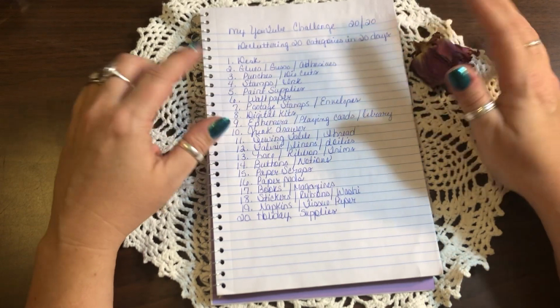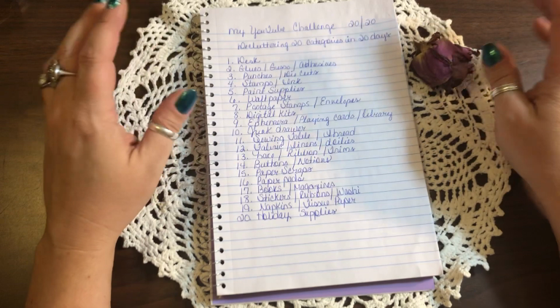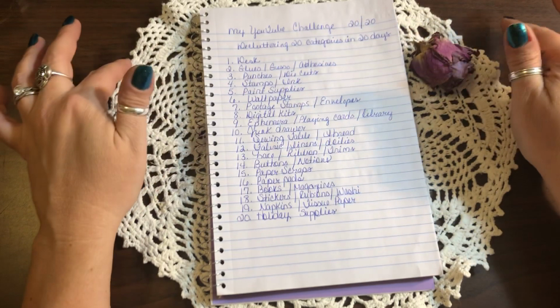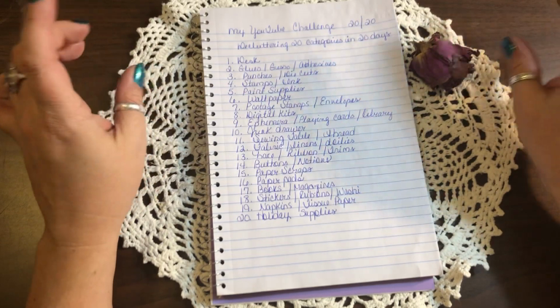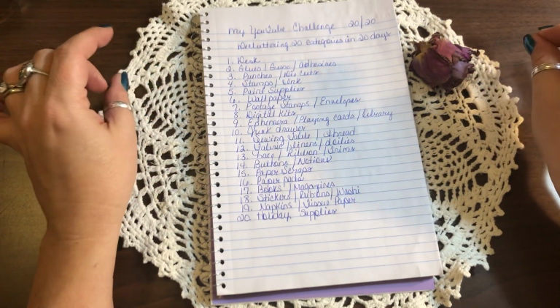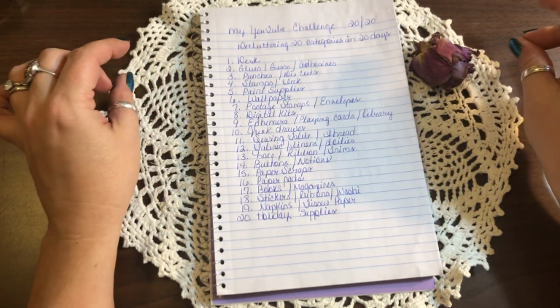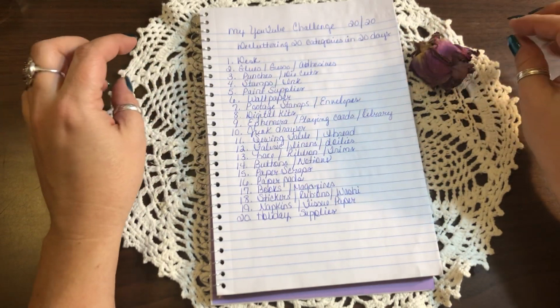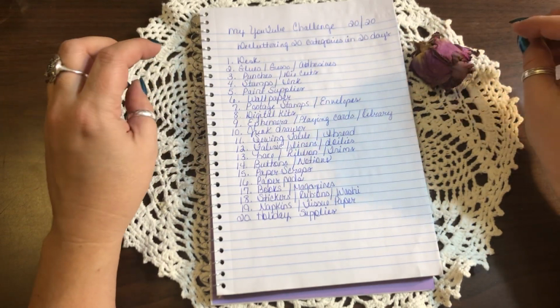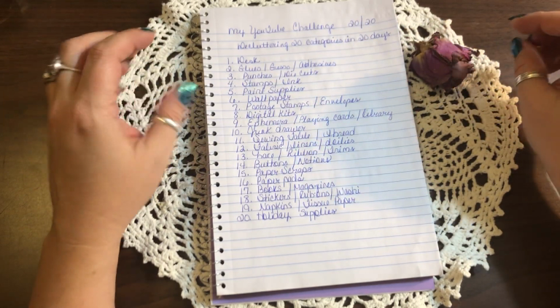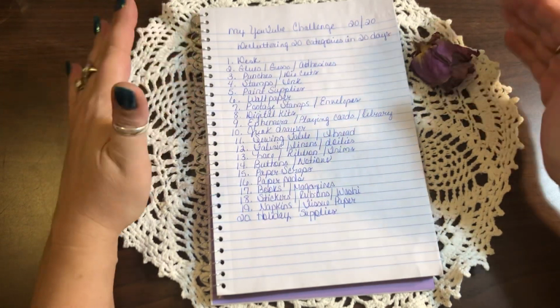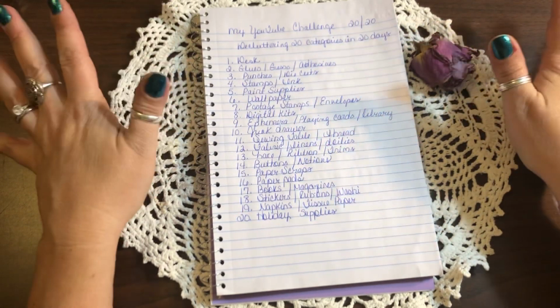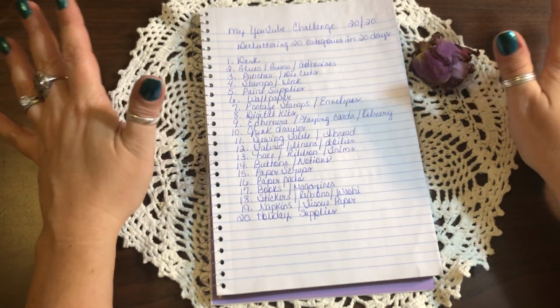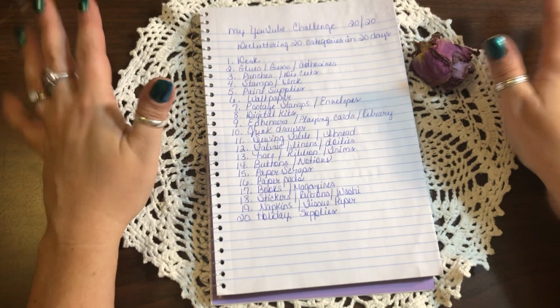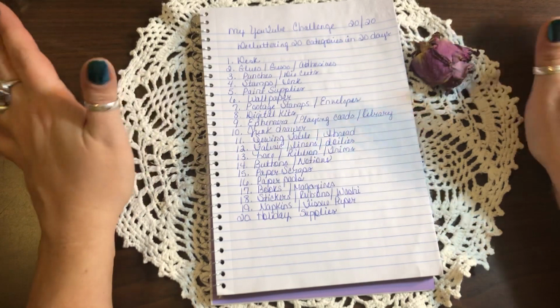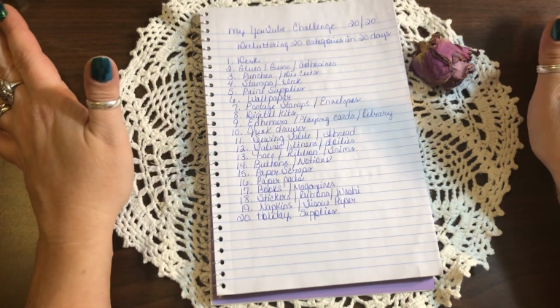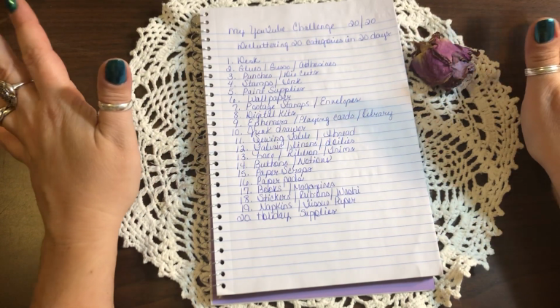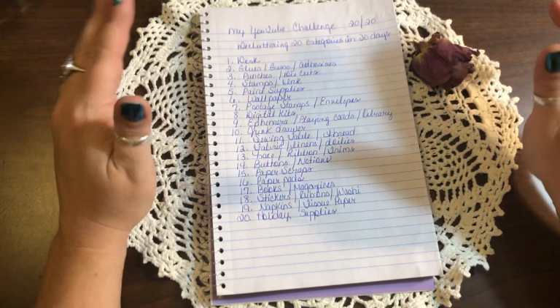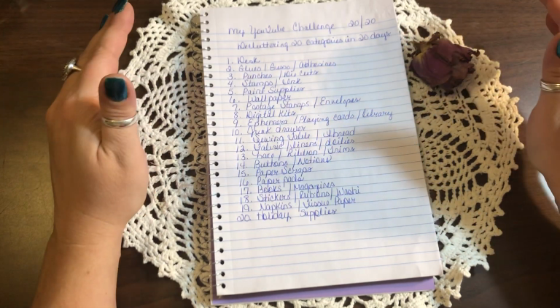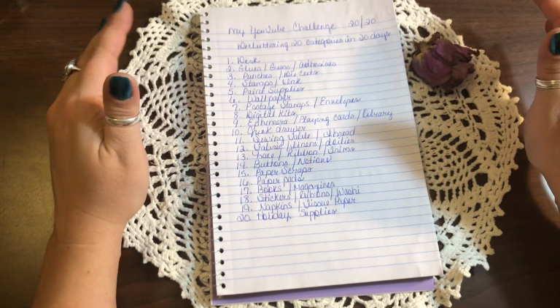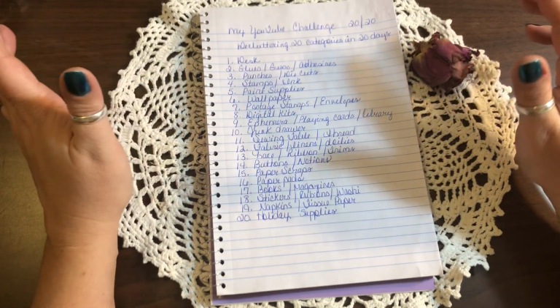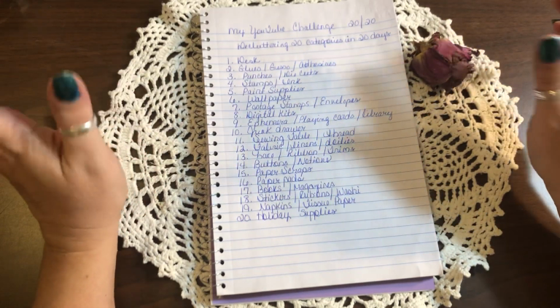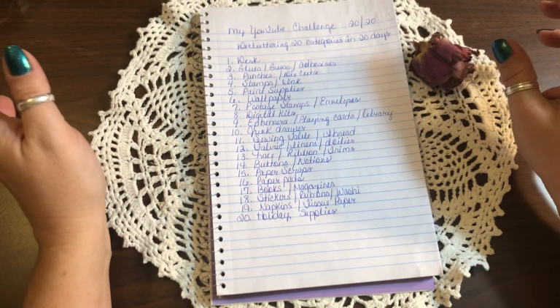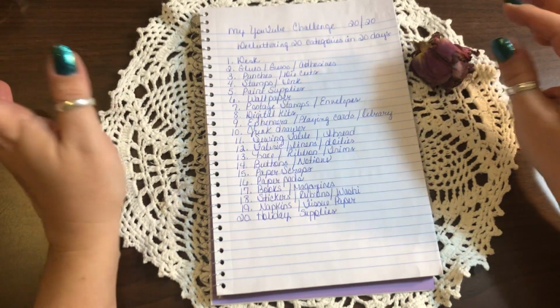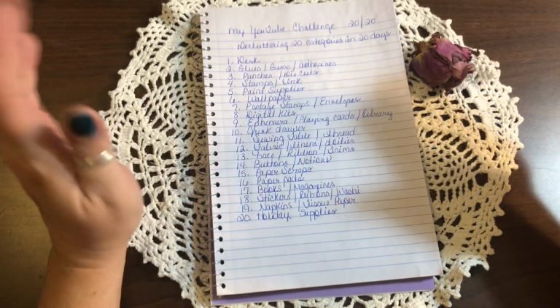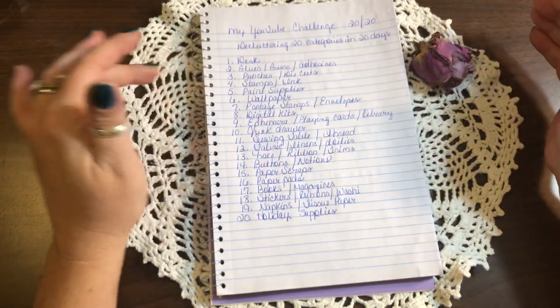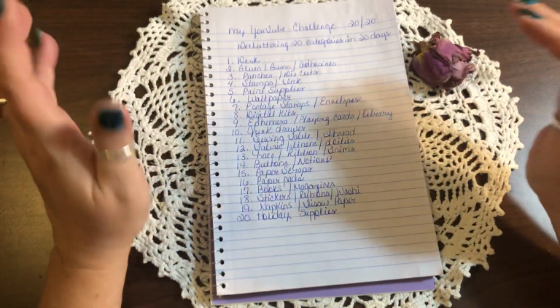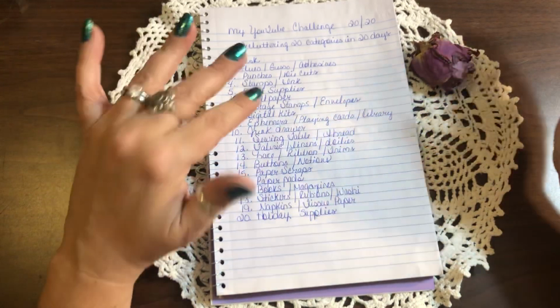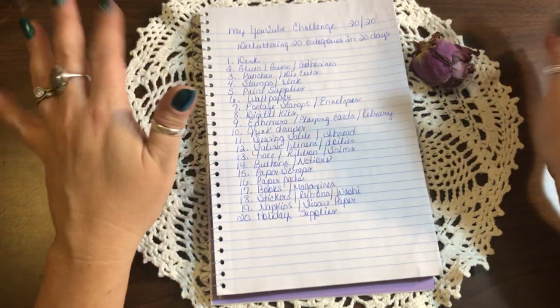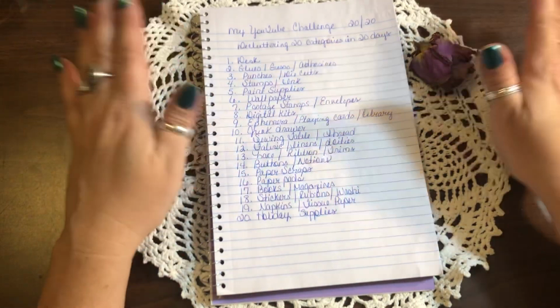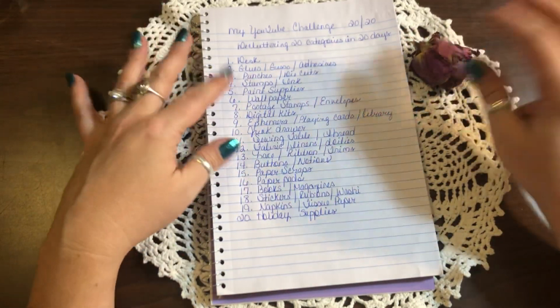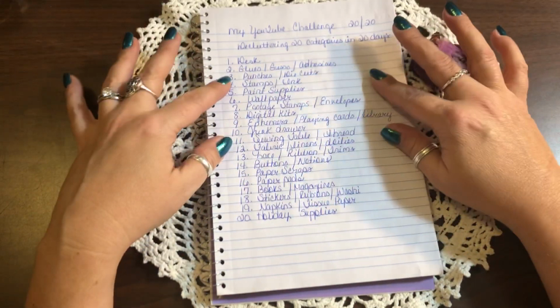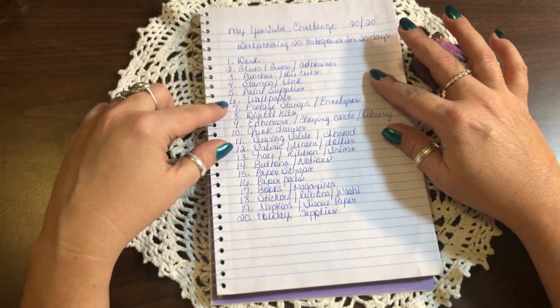Paint supplies would be the fifth day — that could be your paints, your paint brushes, paint palettes, anything like that that you want to organize. I do have mine organized into one container, but I need to go through the paints because some of them are old, so I need to get rid of those.